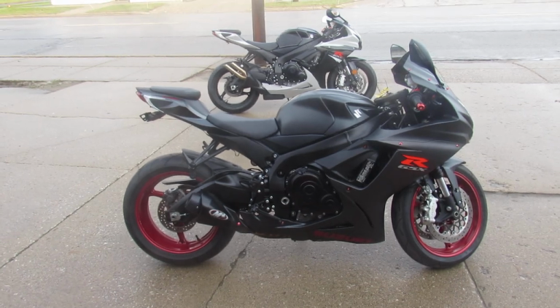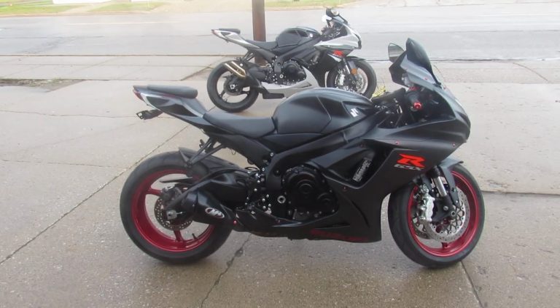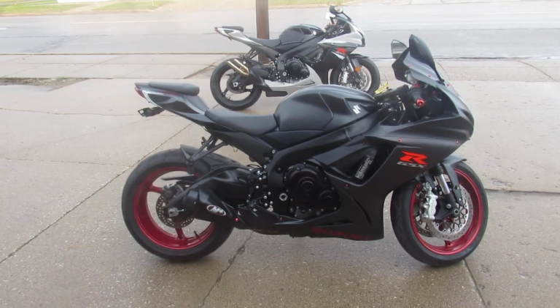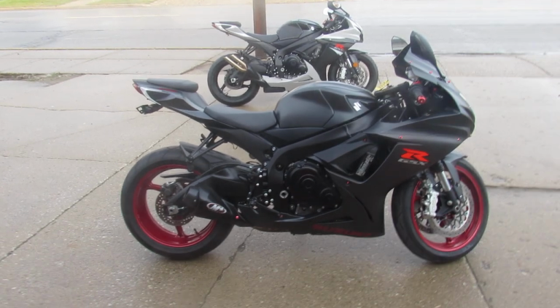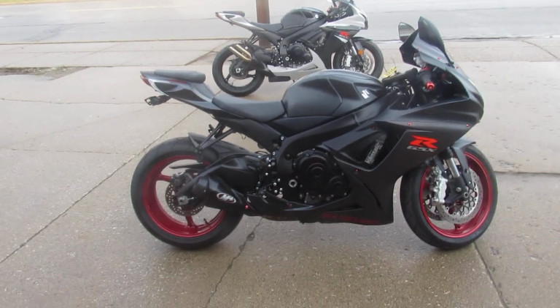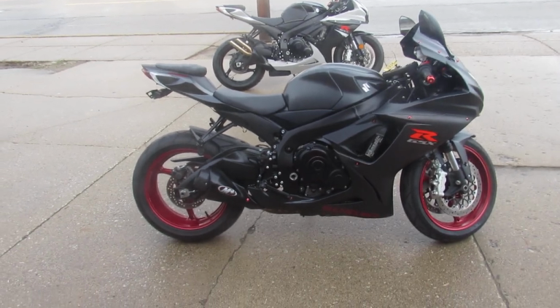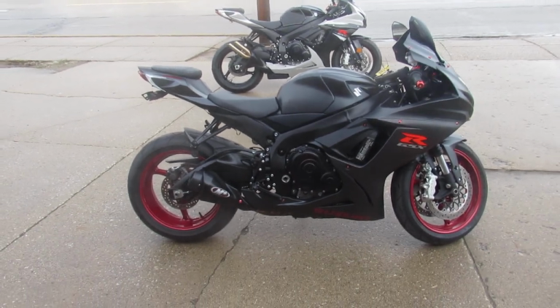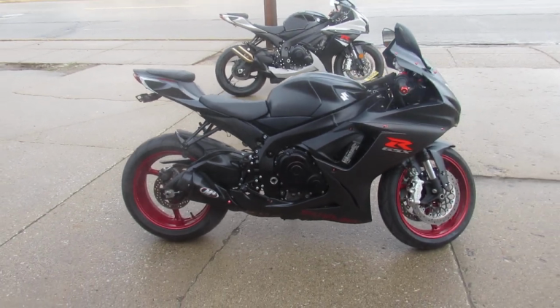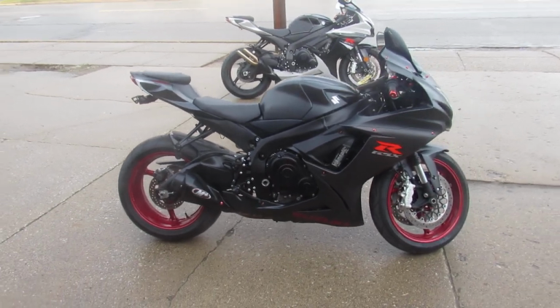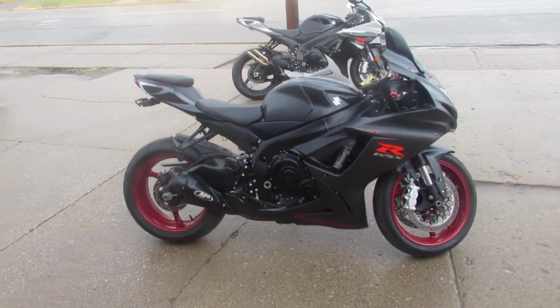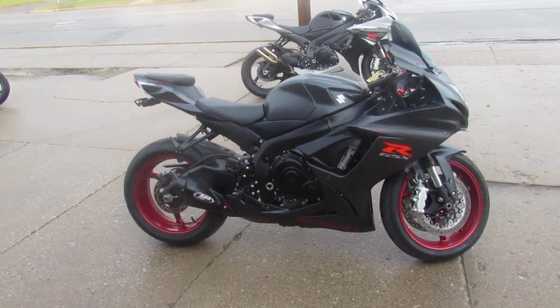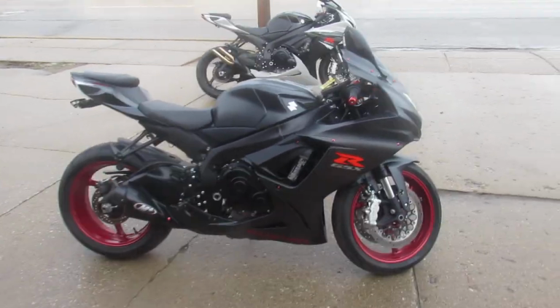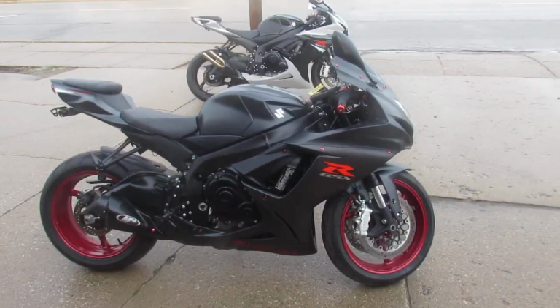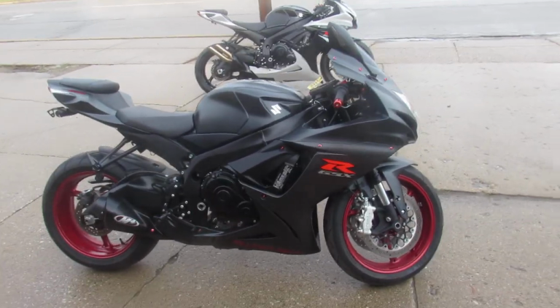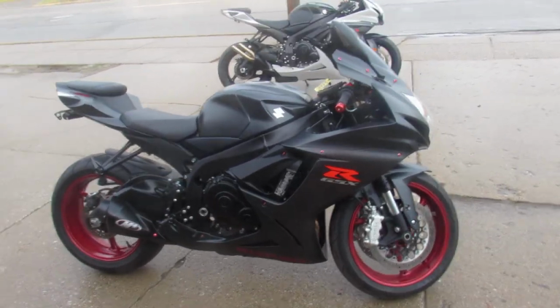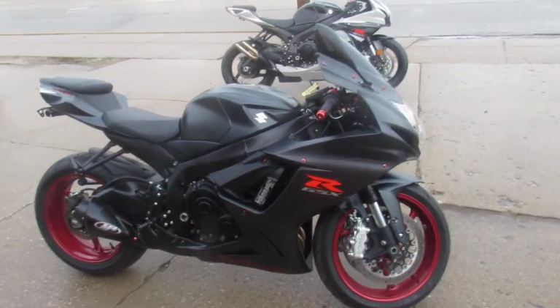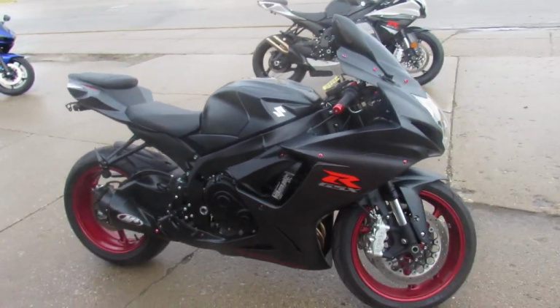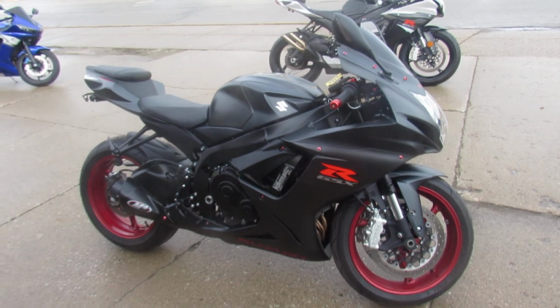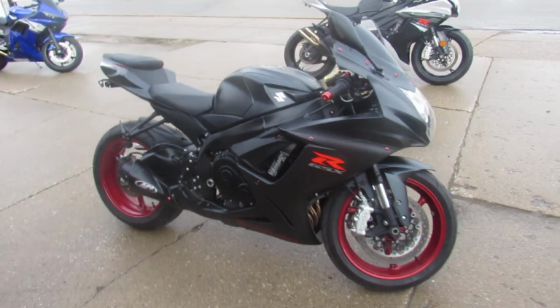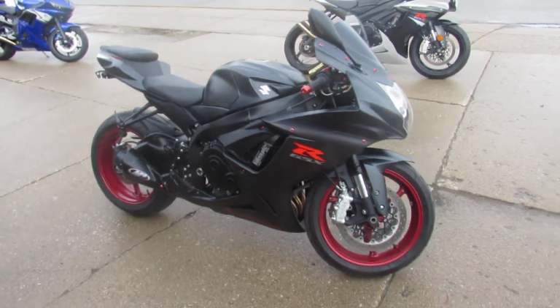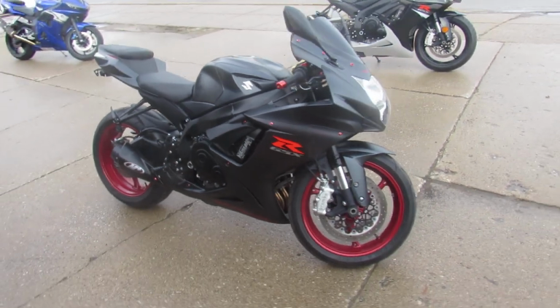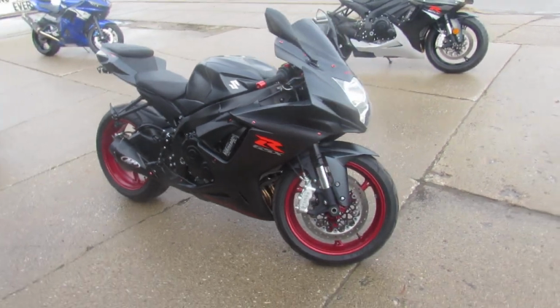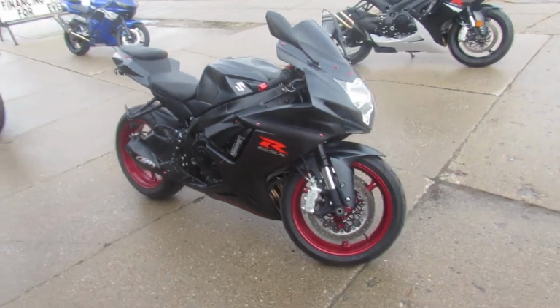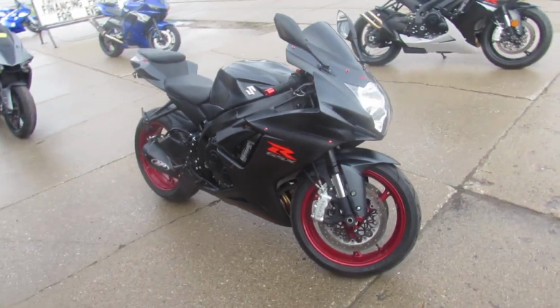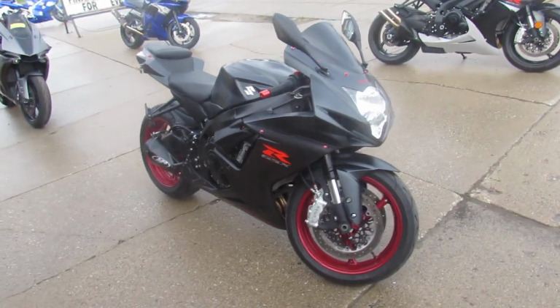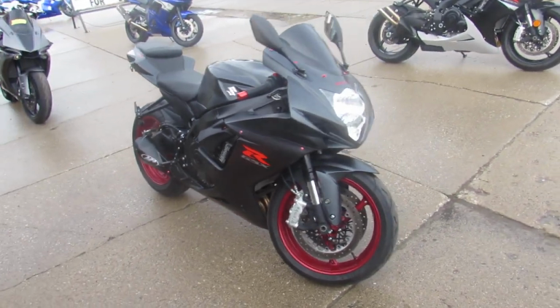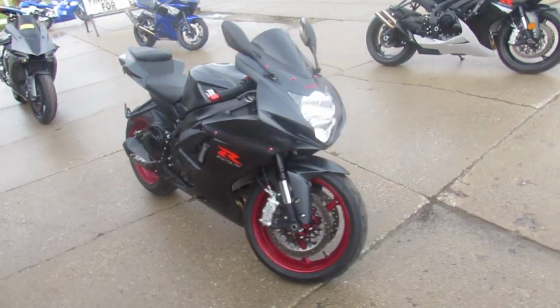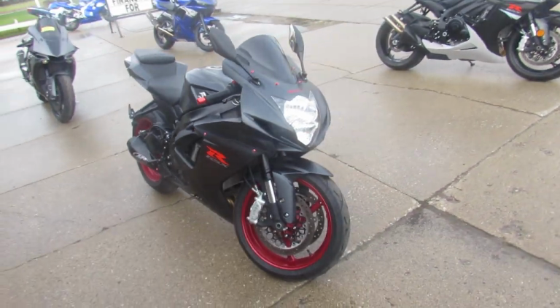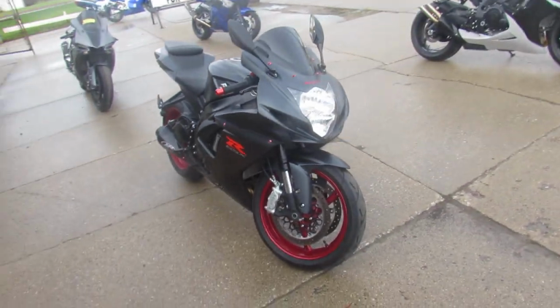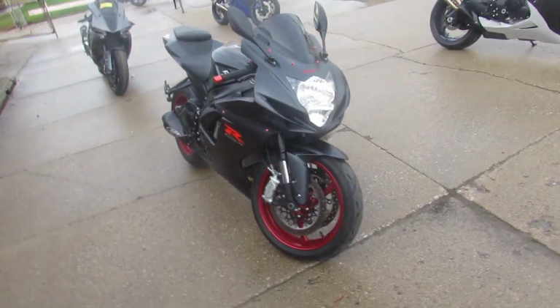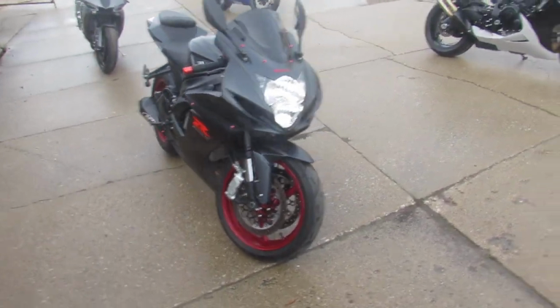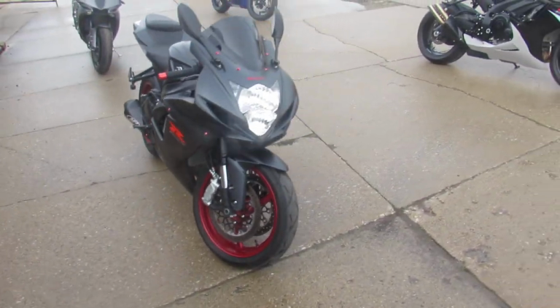Hey guys, ApprovalPowerSports.com here doing some videos on some sport bikes. We just got in, check this one out — 2017 Gixxer 600 for sale.